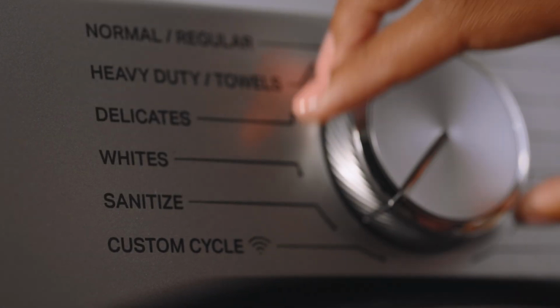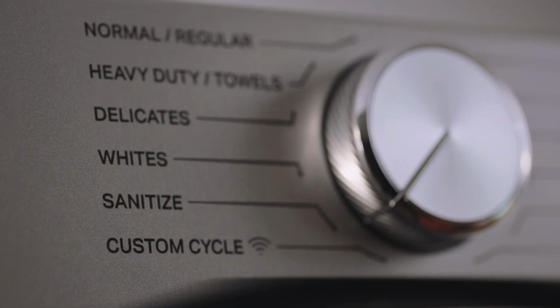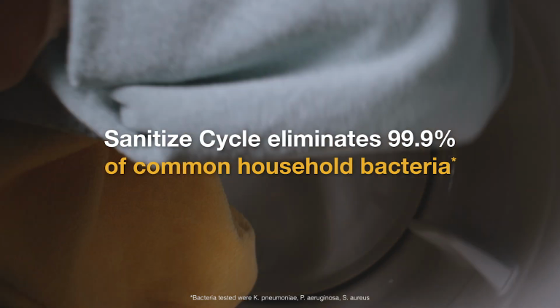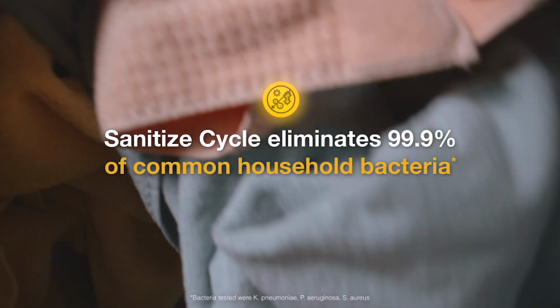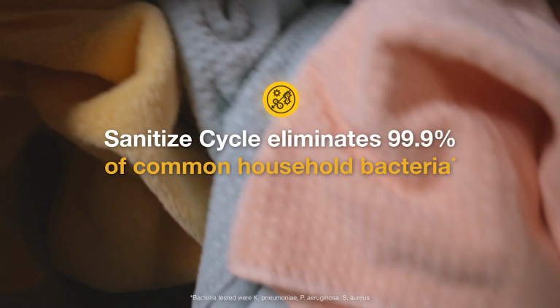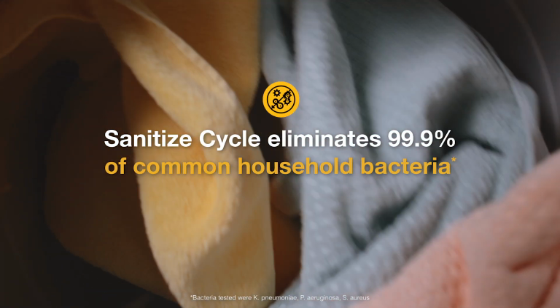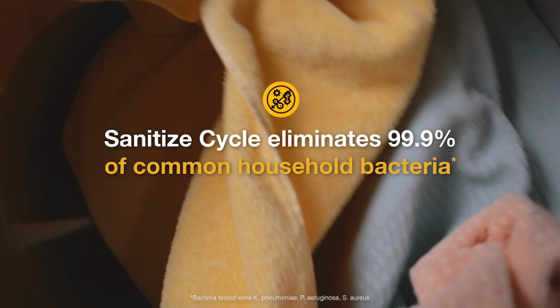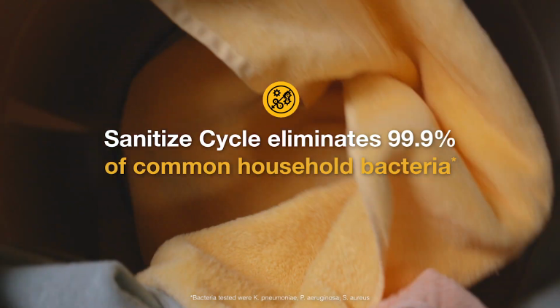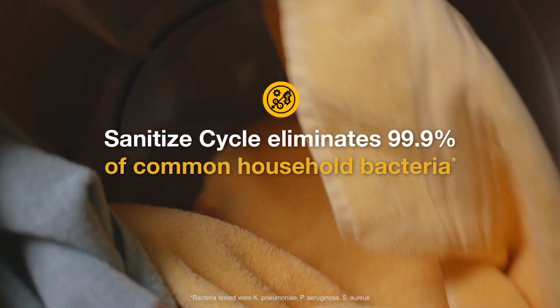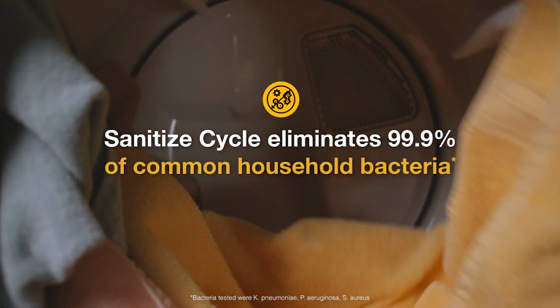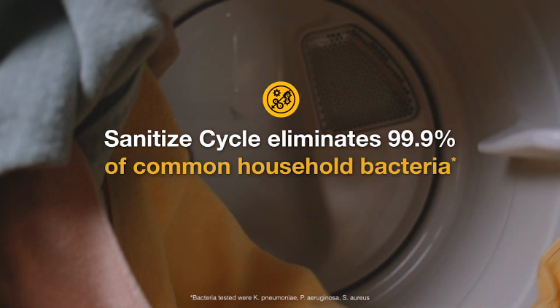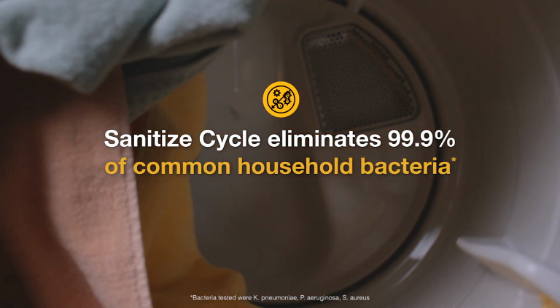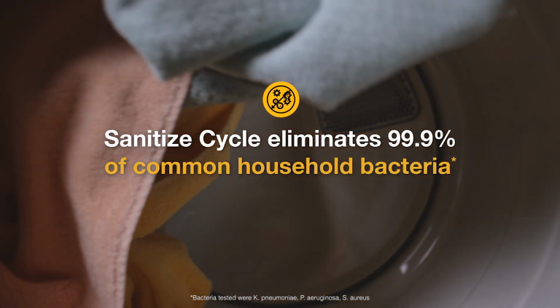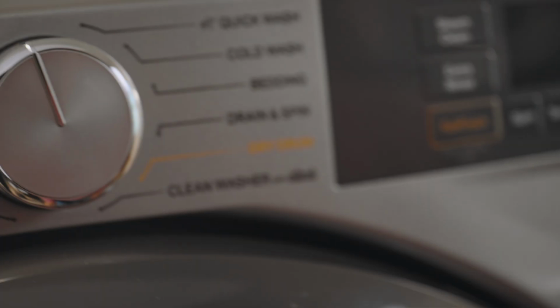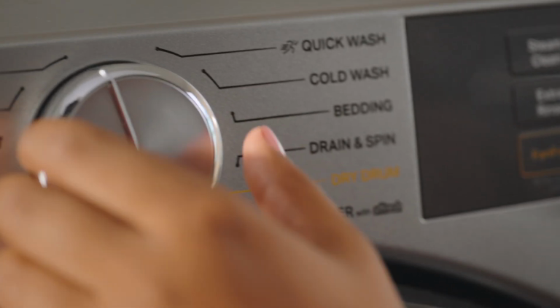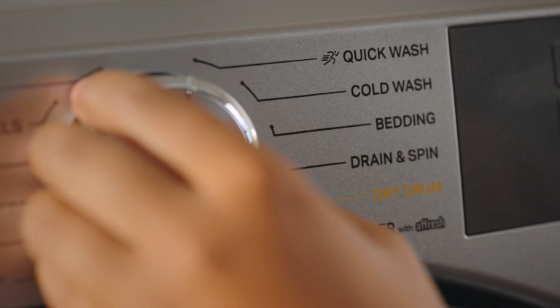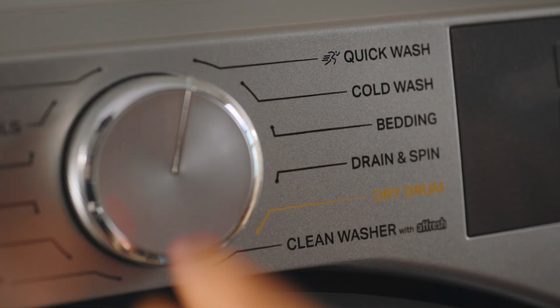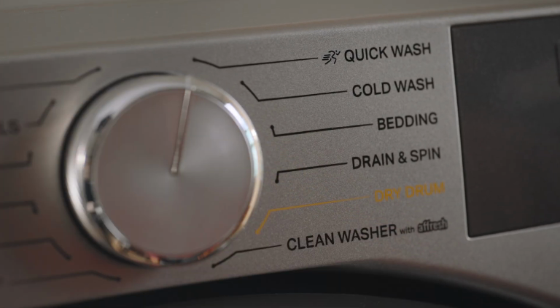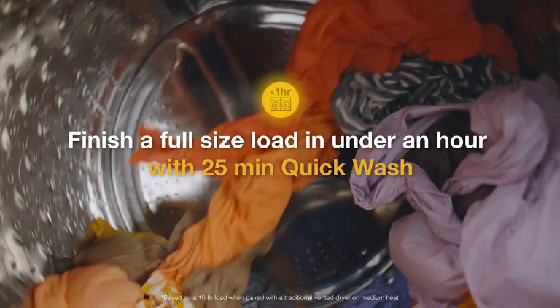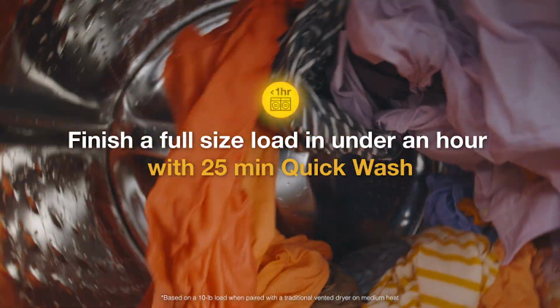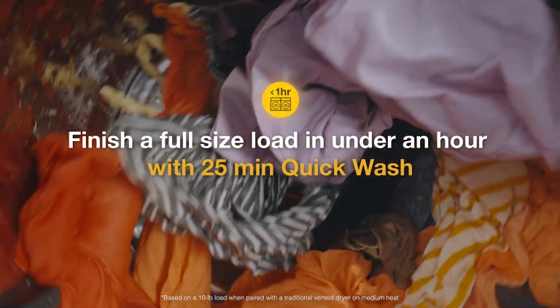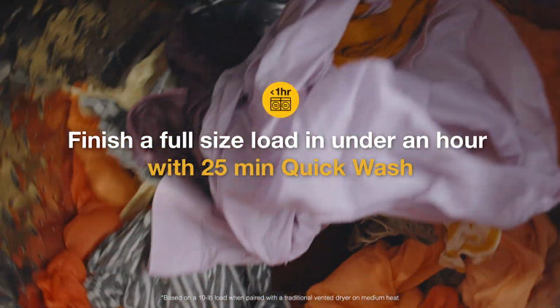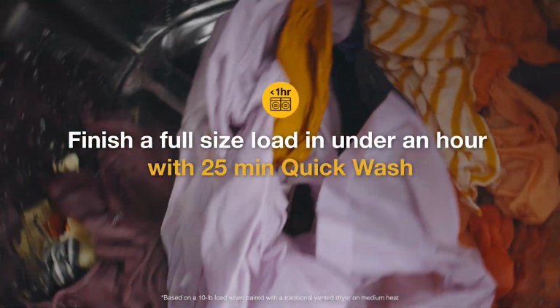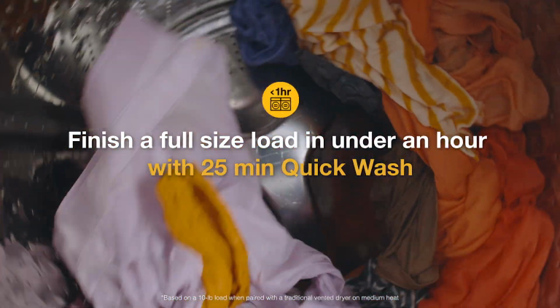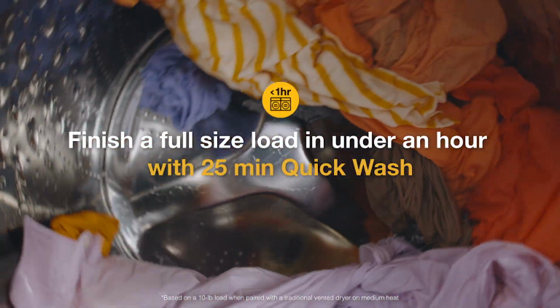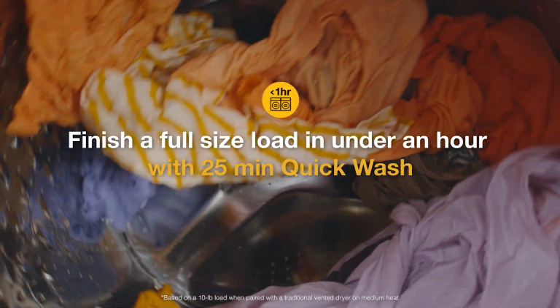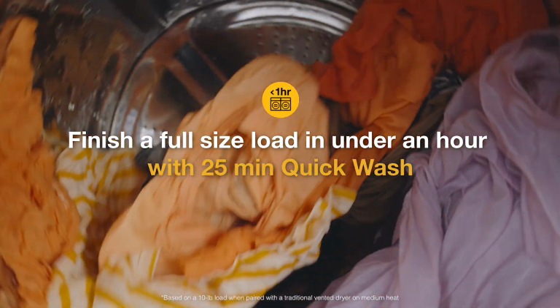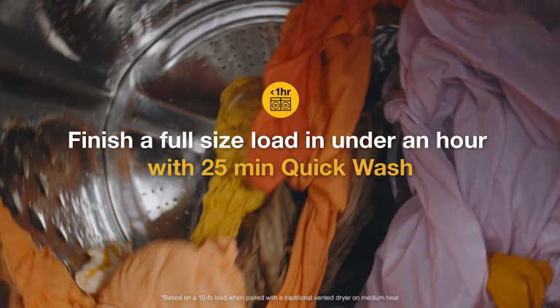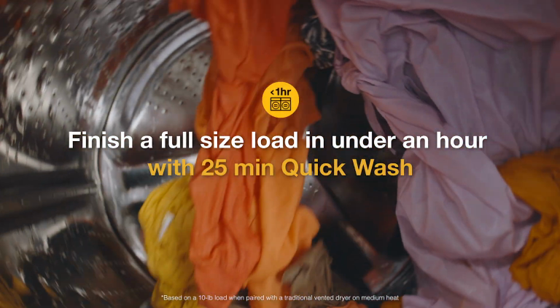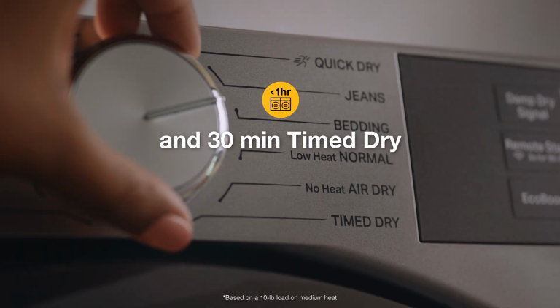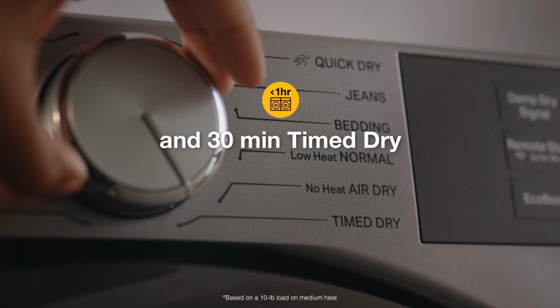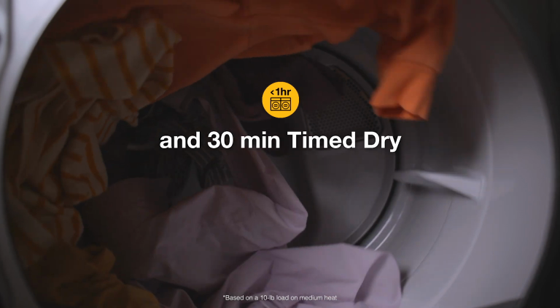The sanitize cycle eliminates 99.9% of common household bacteria. Finish laundry in under an hour using the 25-minute quick wash on the matching washer and a 30-minute time dry.